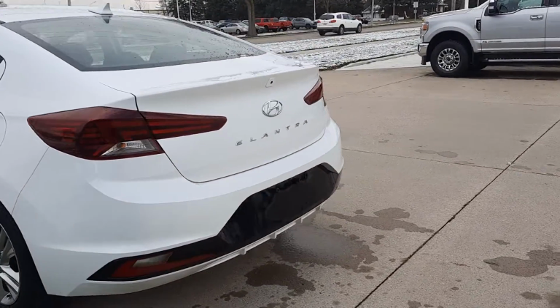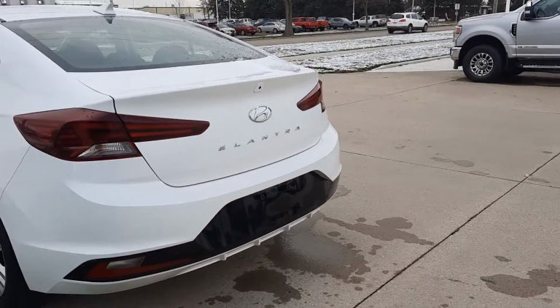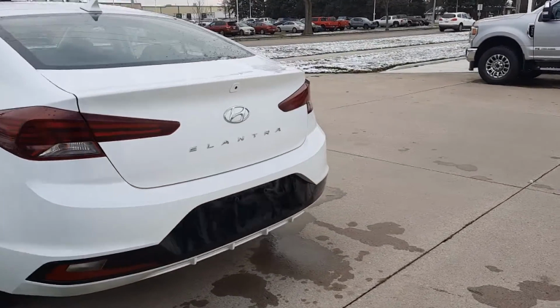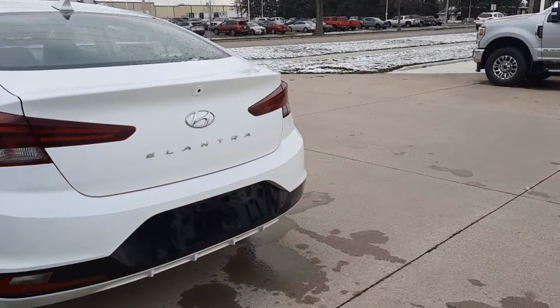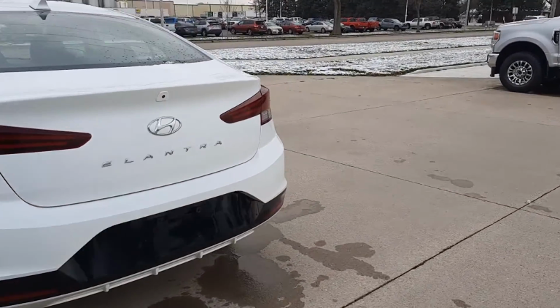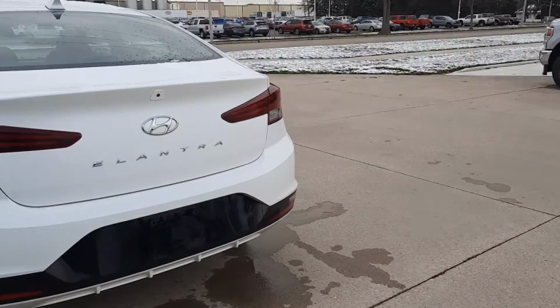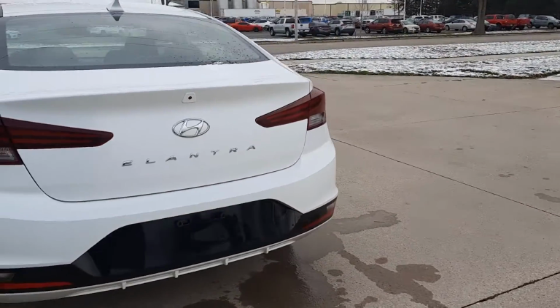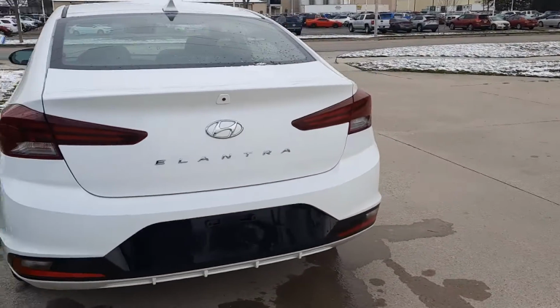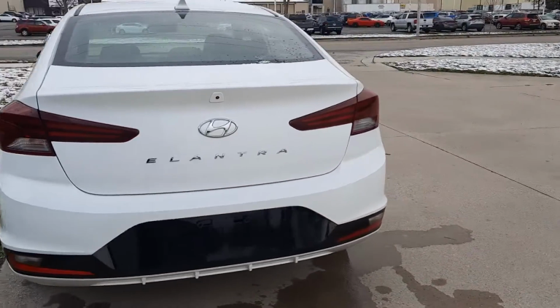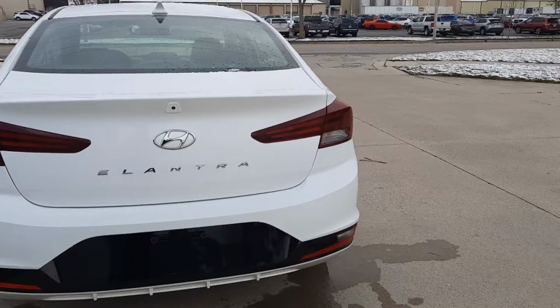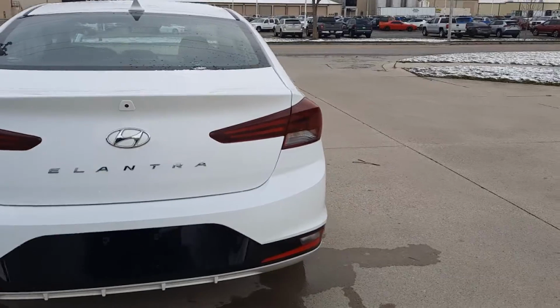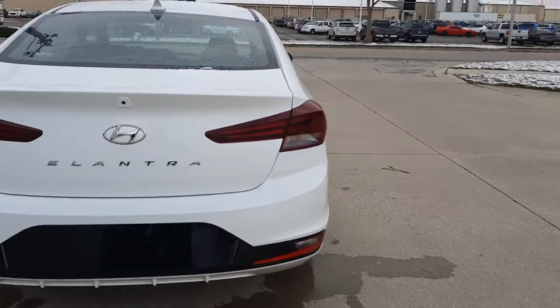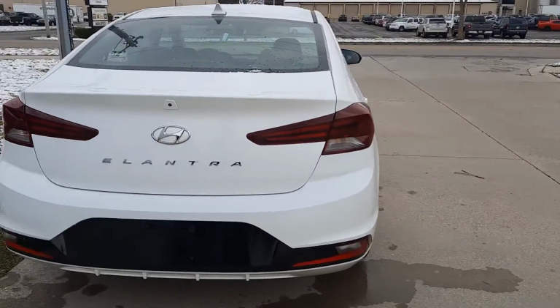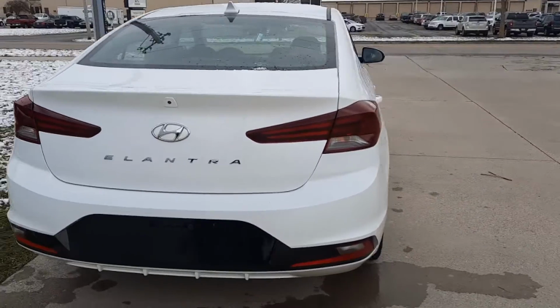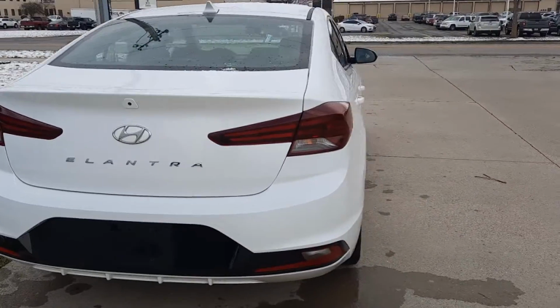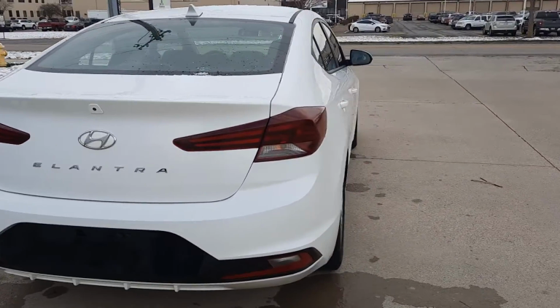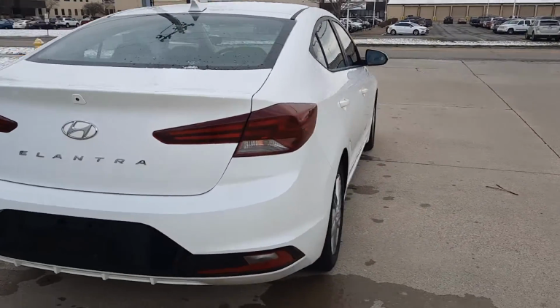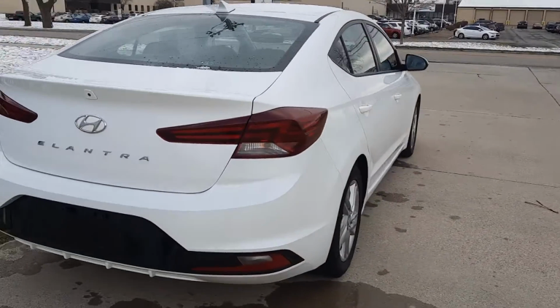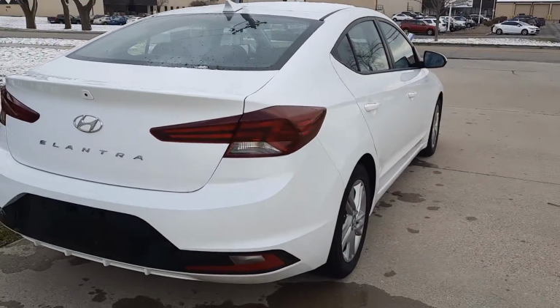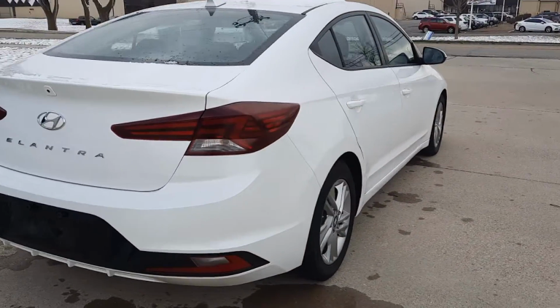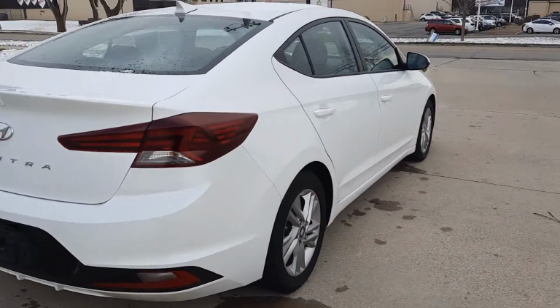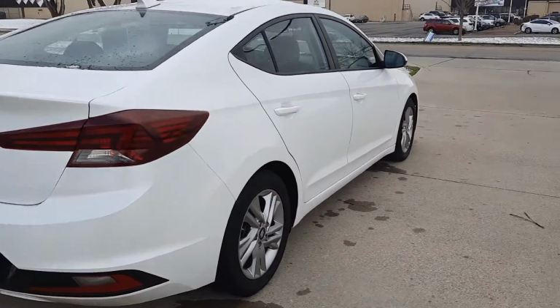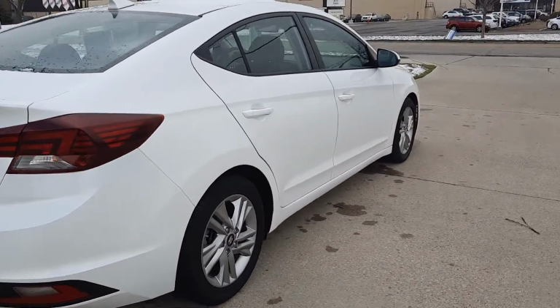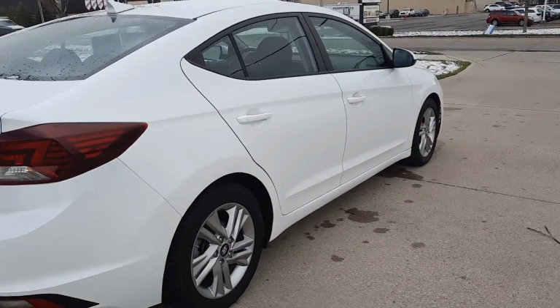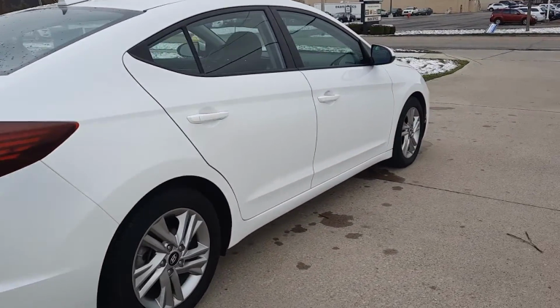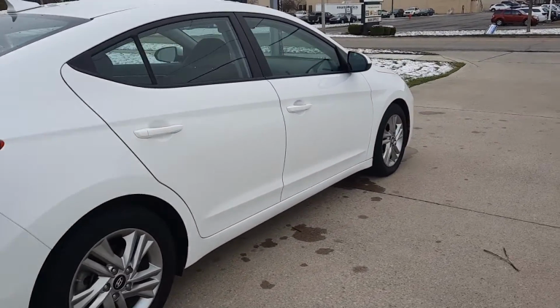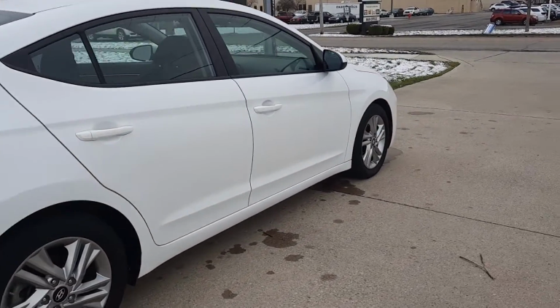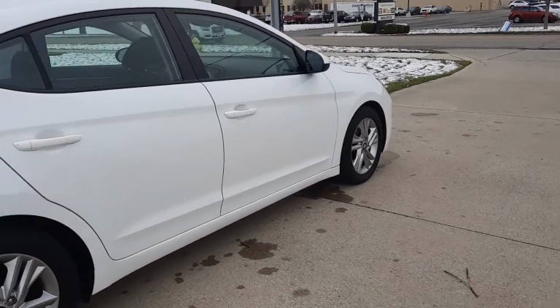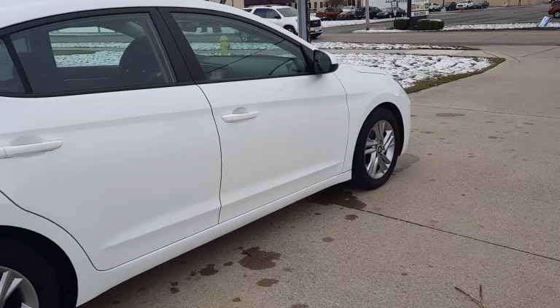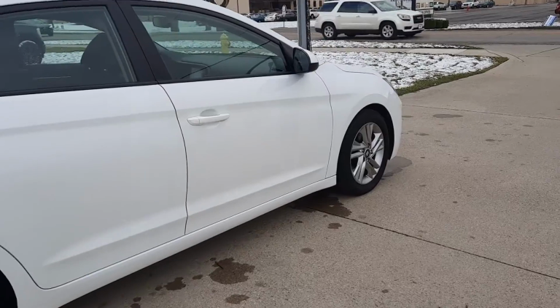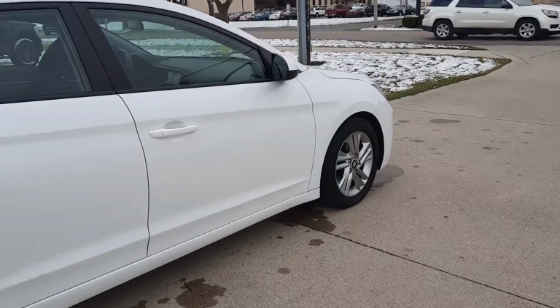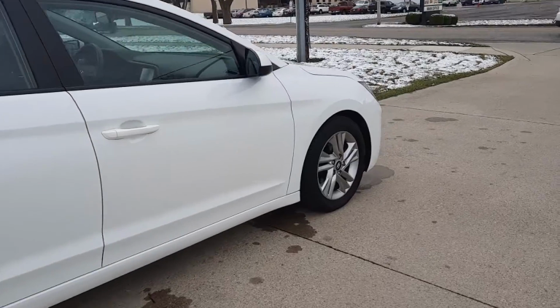This one is in good shape along the outside. Tires look good all the way around — I'll show you one as an example.